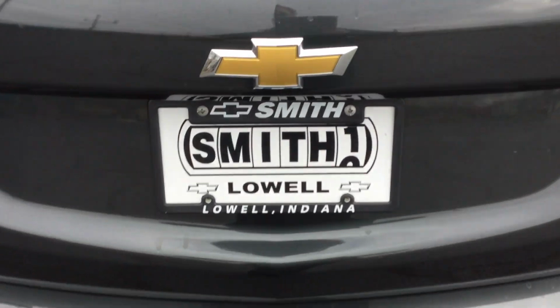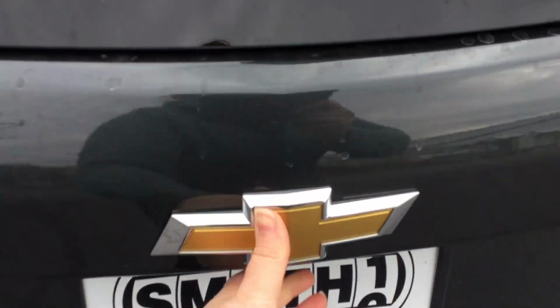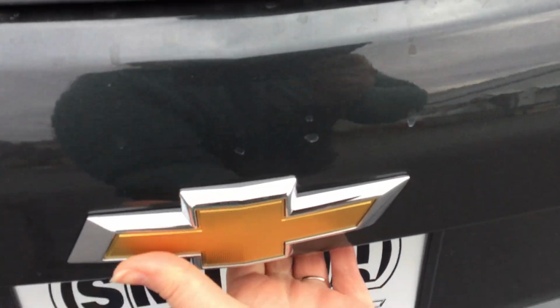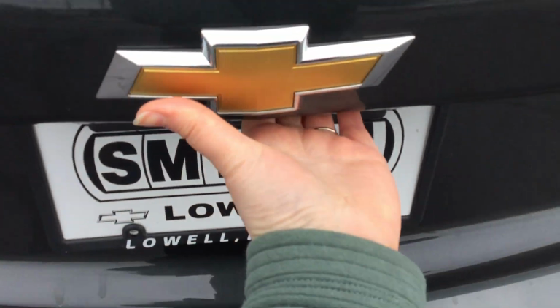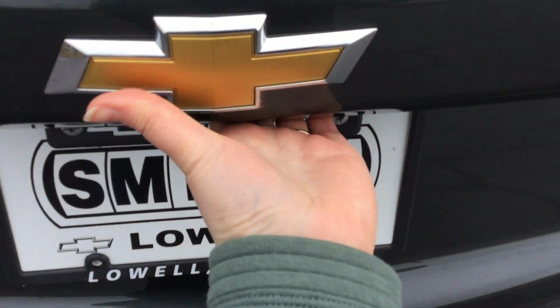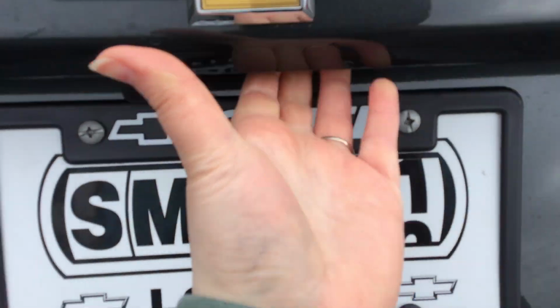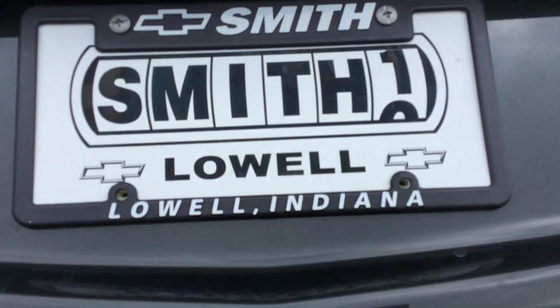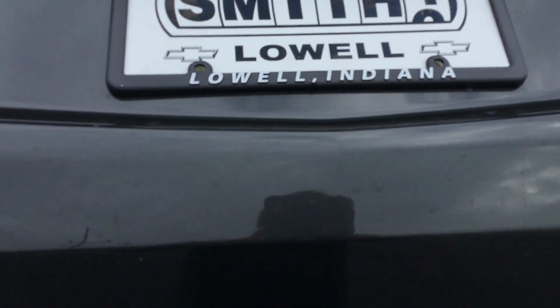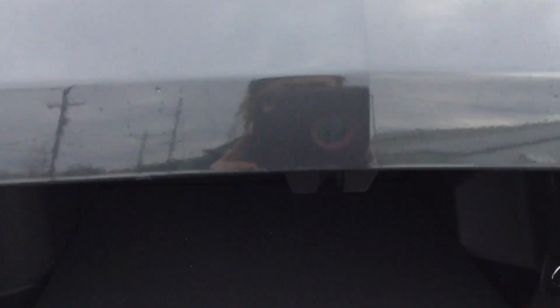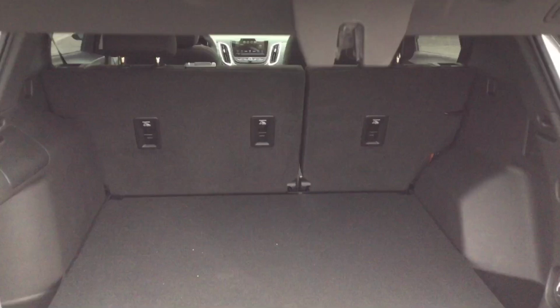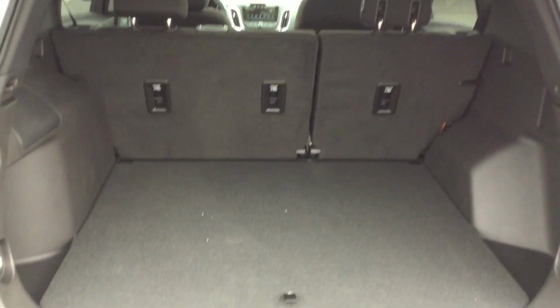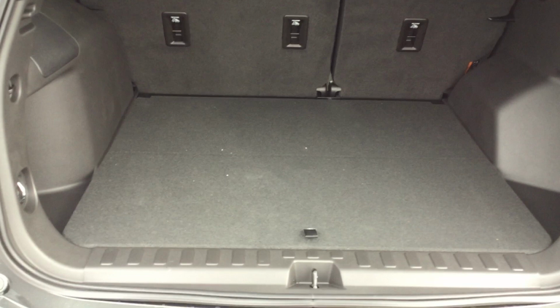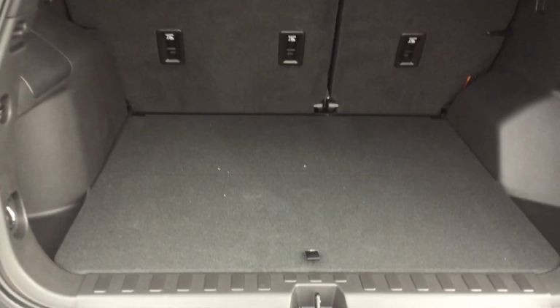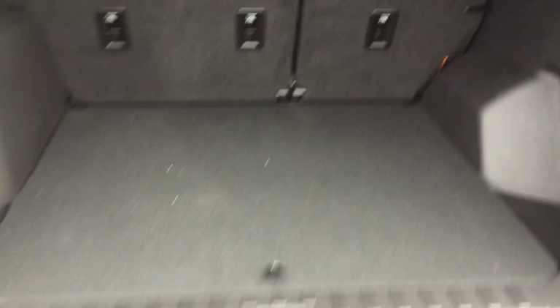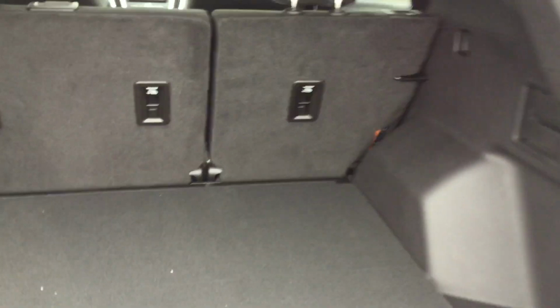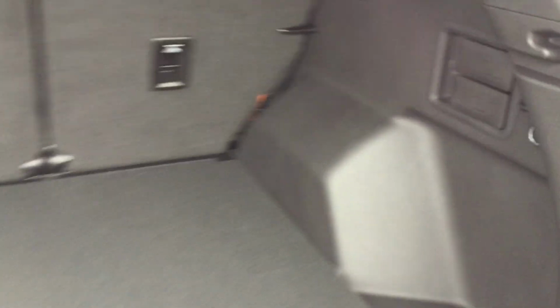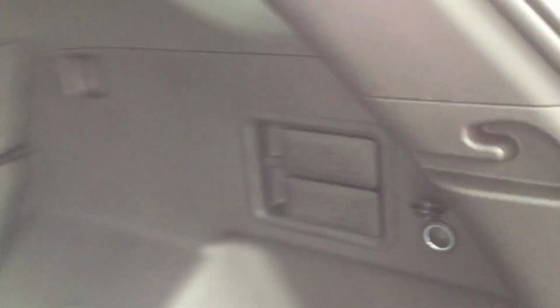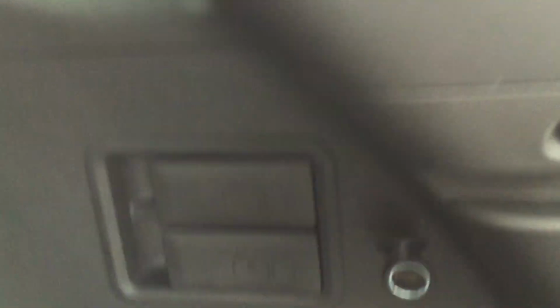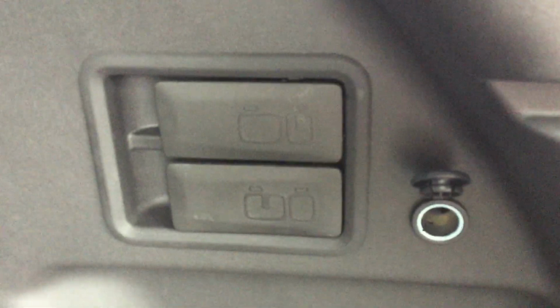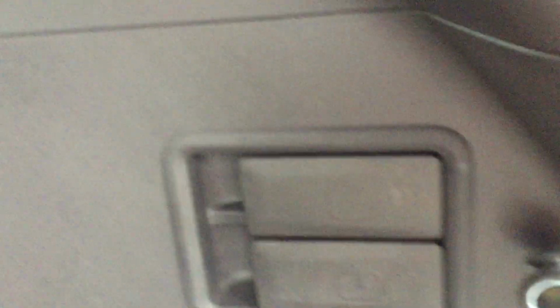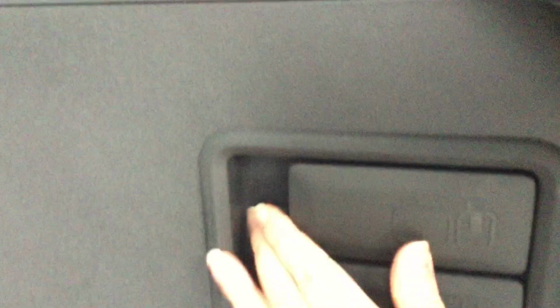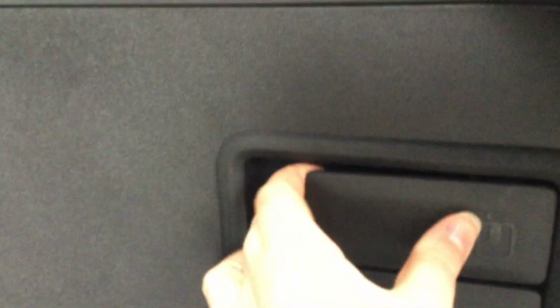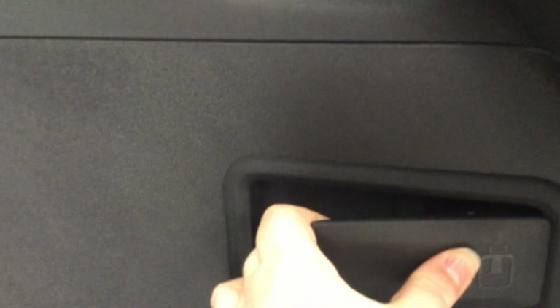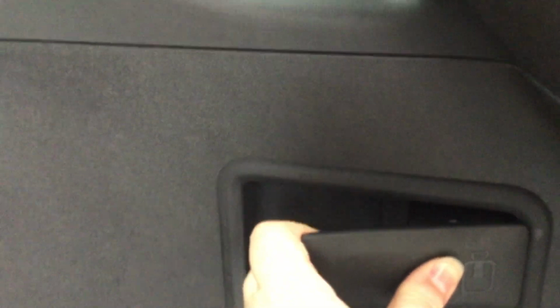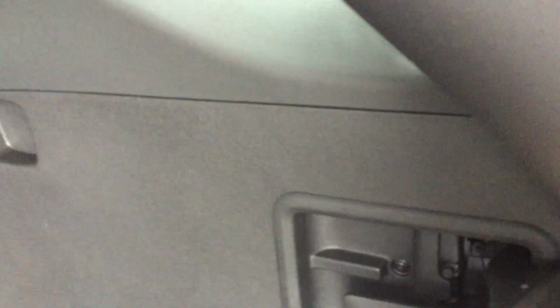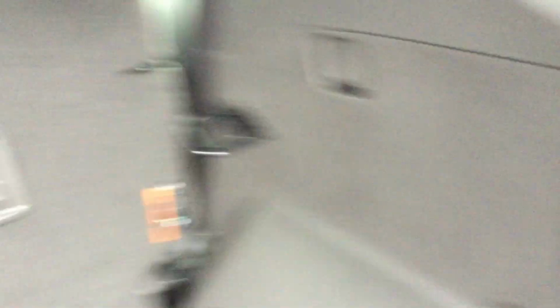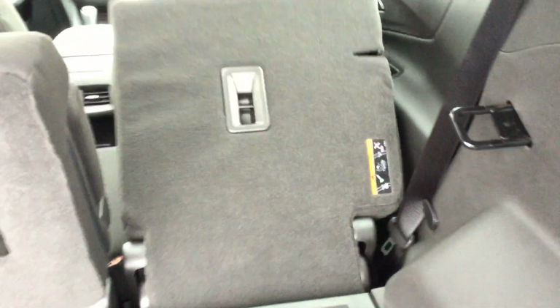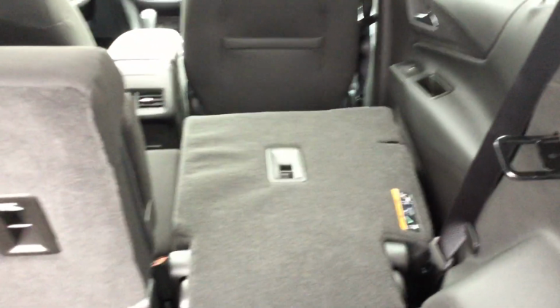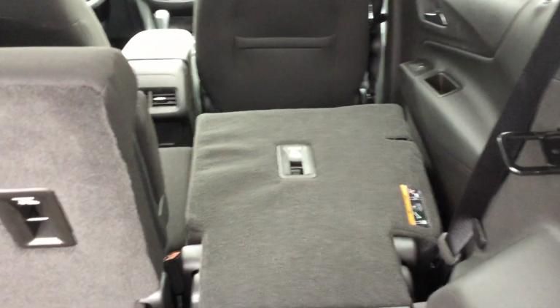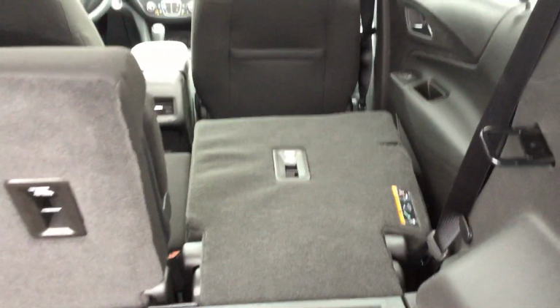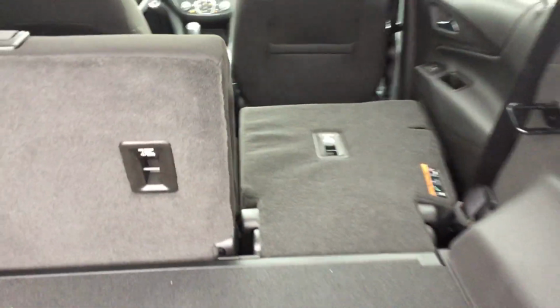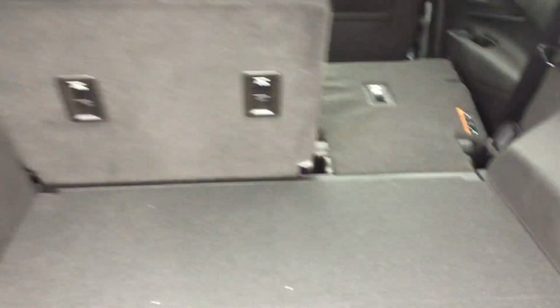You have your power tailgate, you have lots of room for storage, and your seats do fold down as well — just hold this tab and your seat will fold flat down.